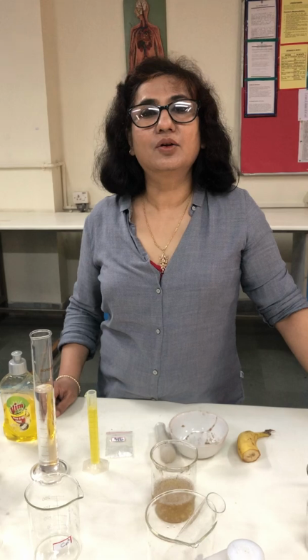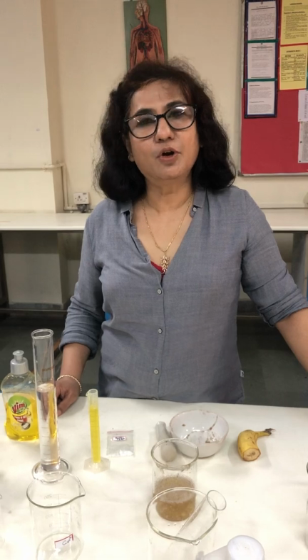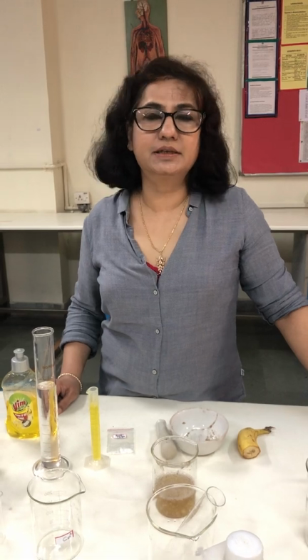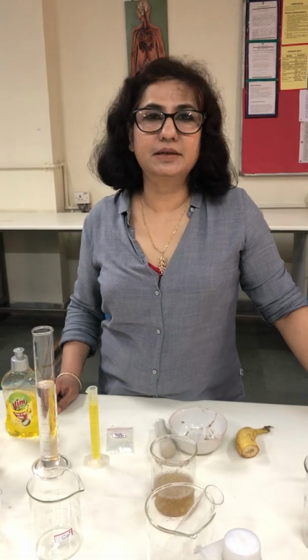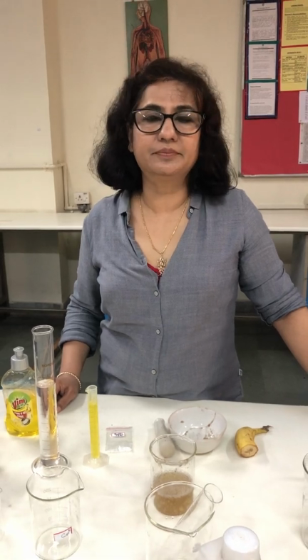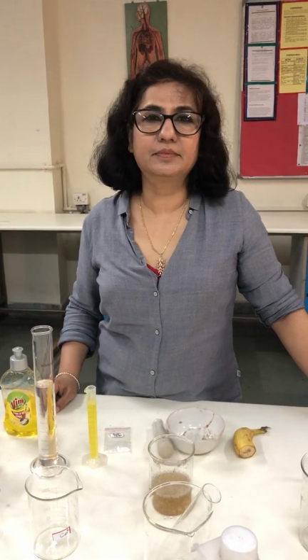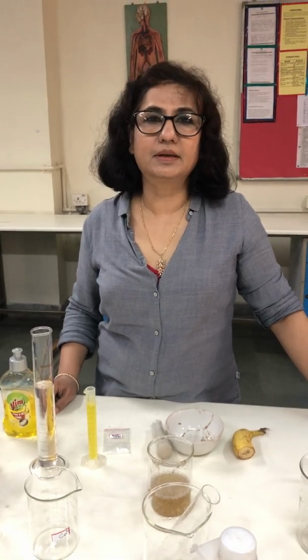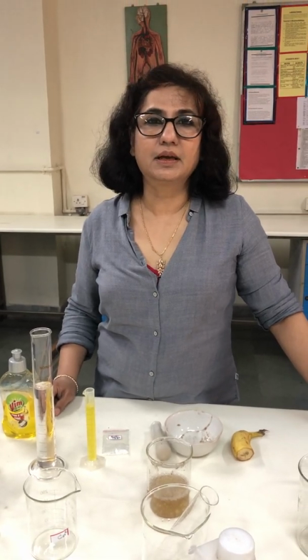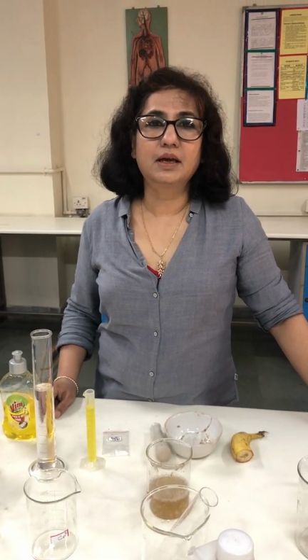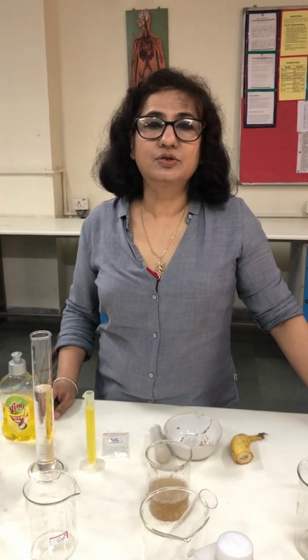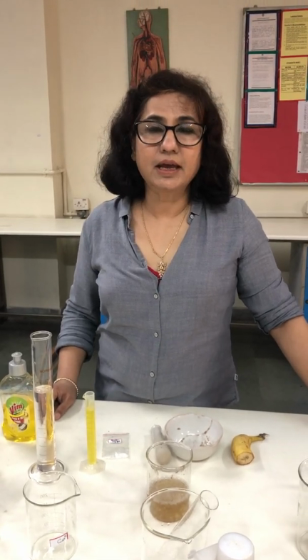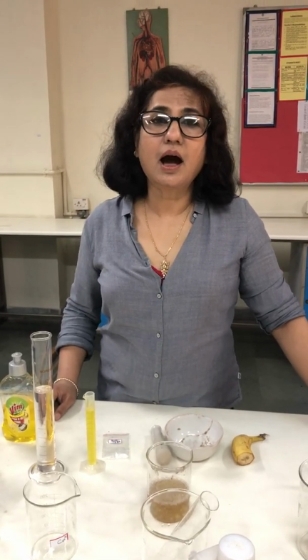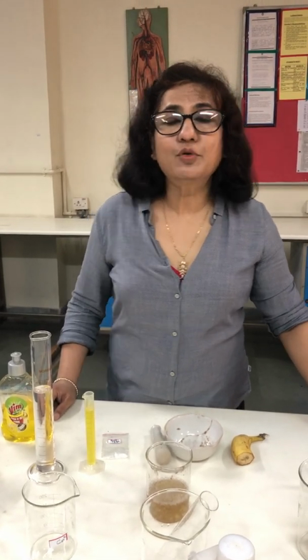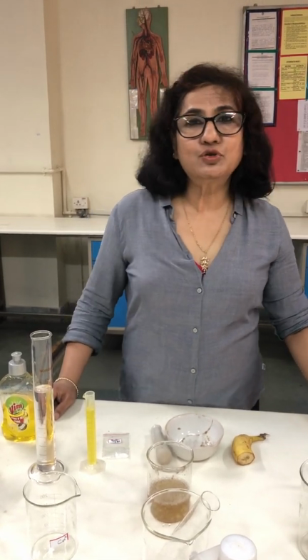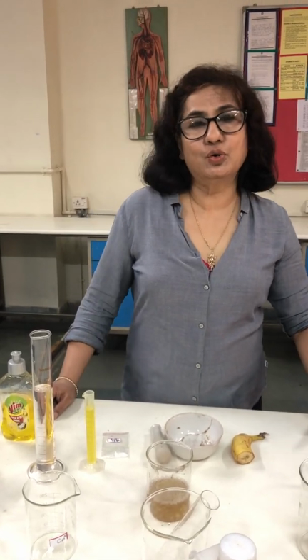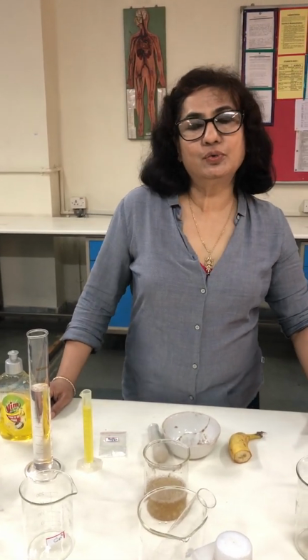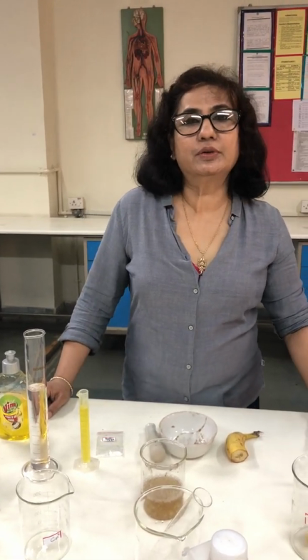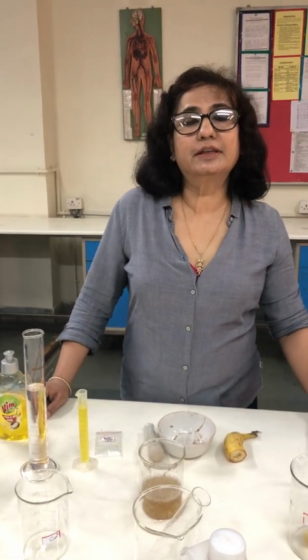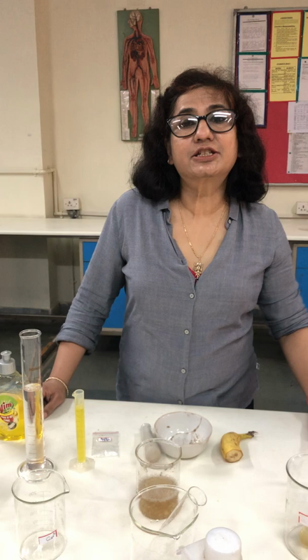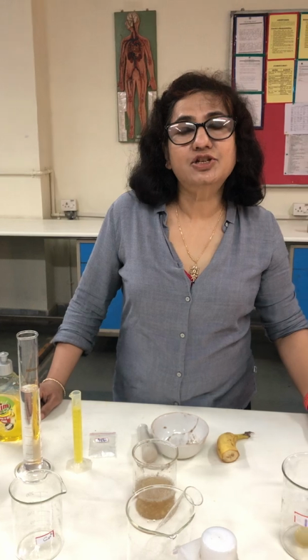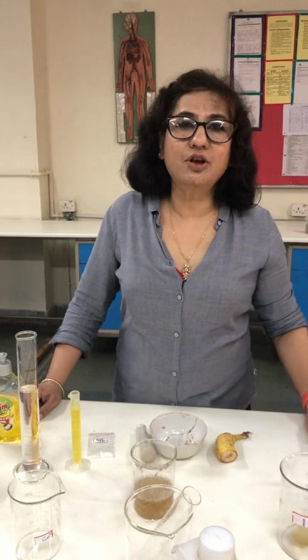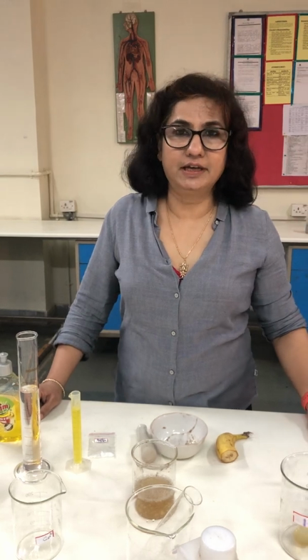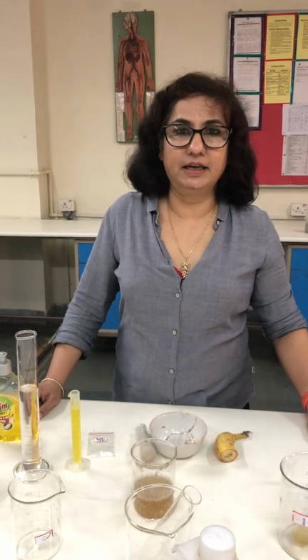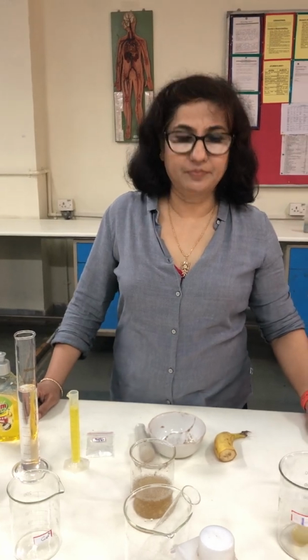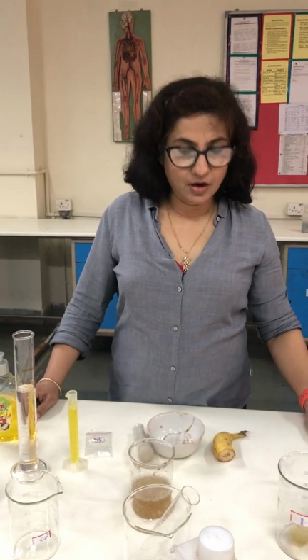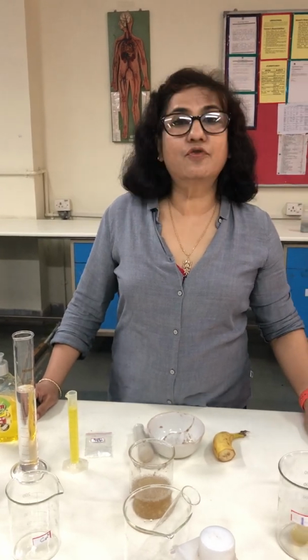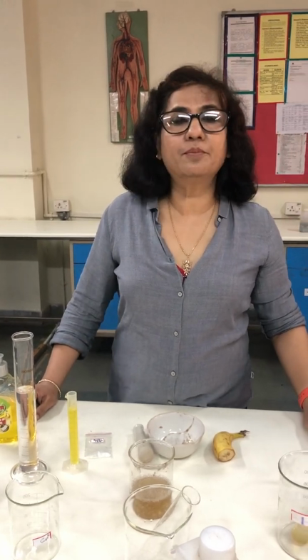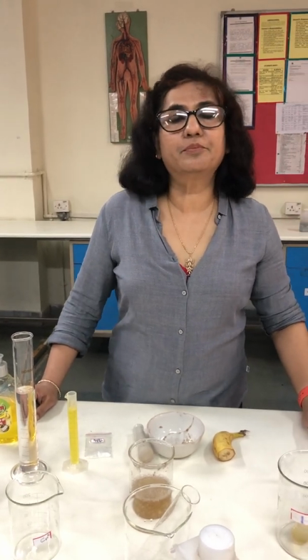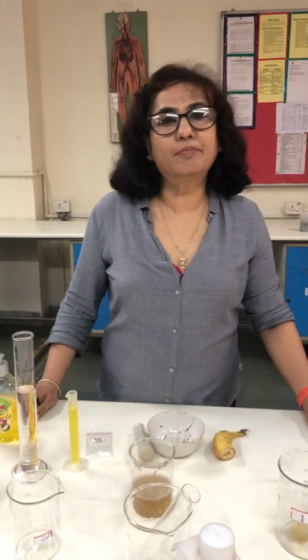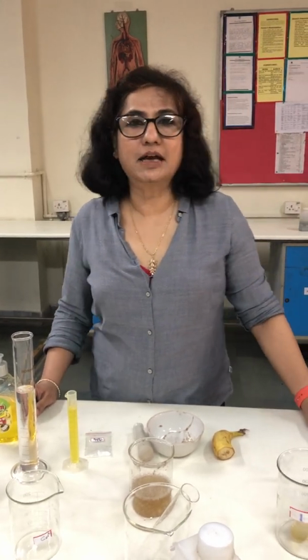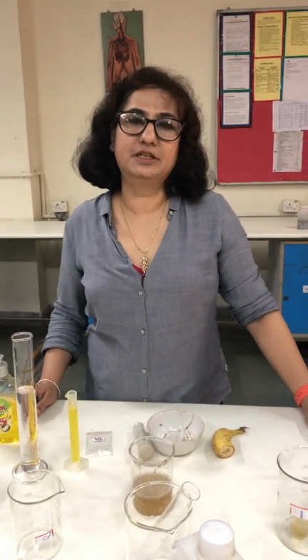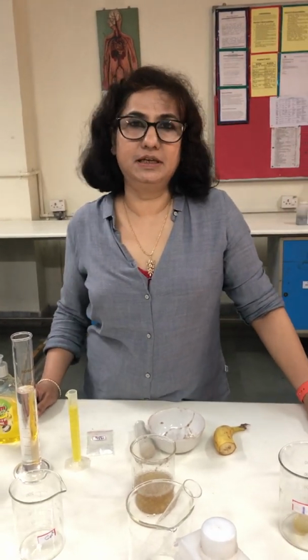Good morning children. Today I am going to show you the extraction of DNA from plant material.